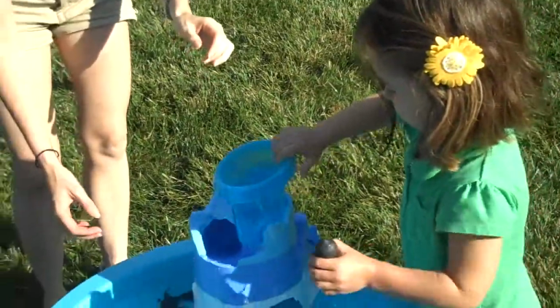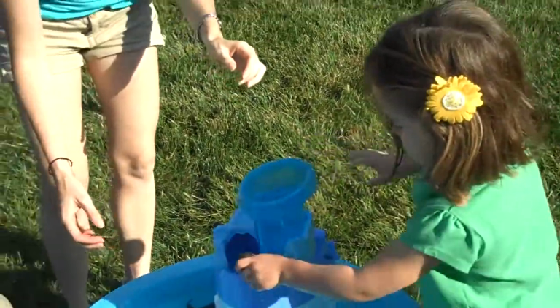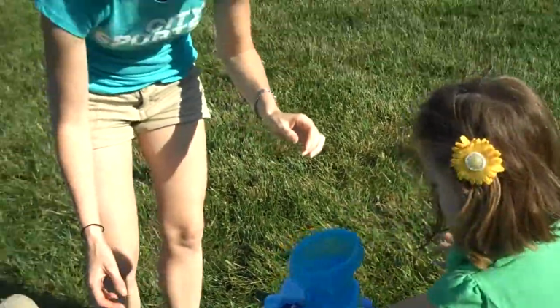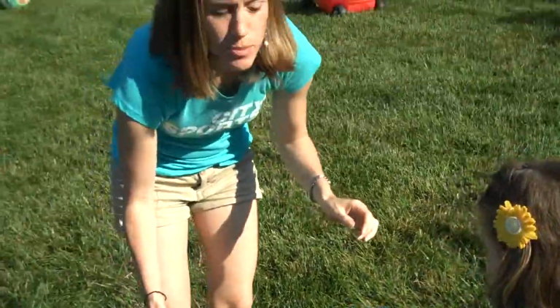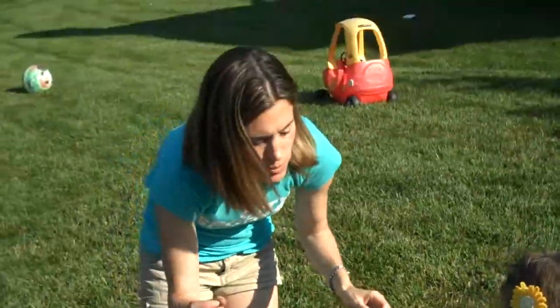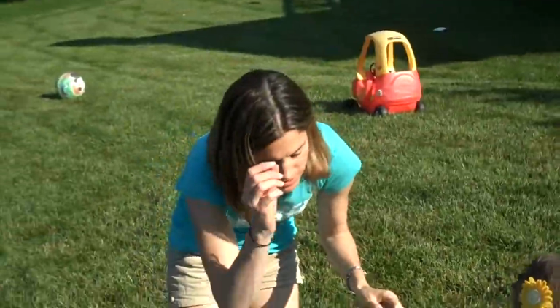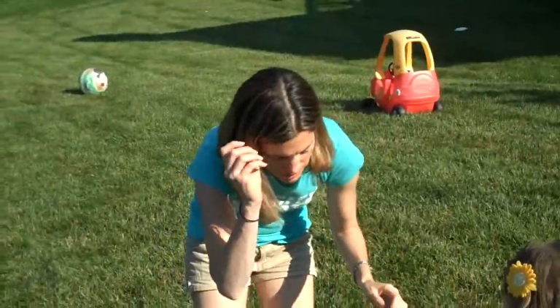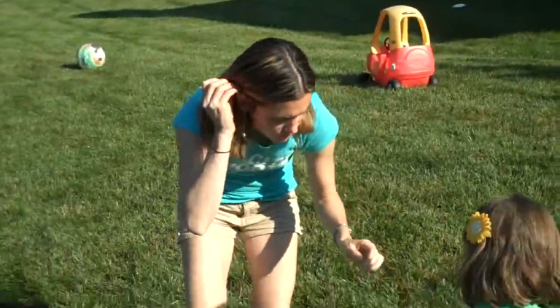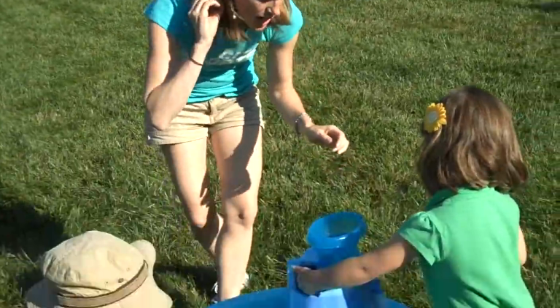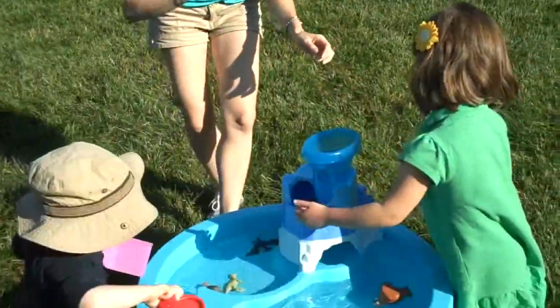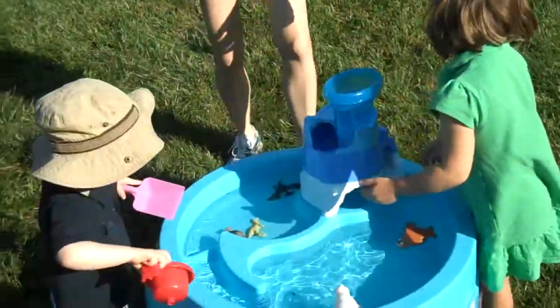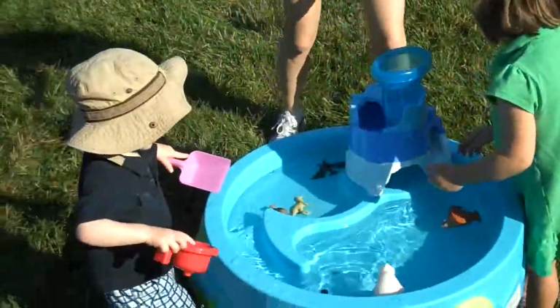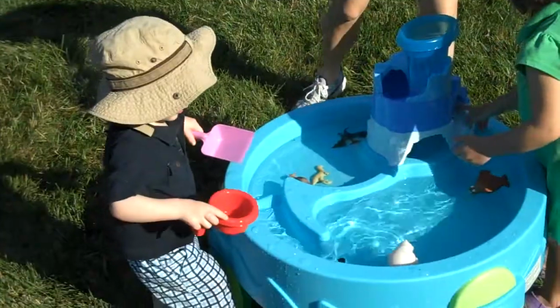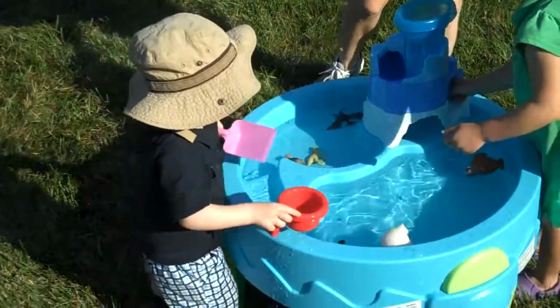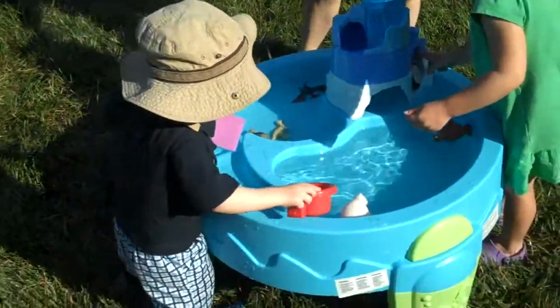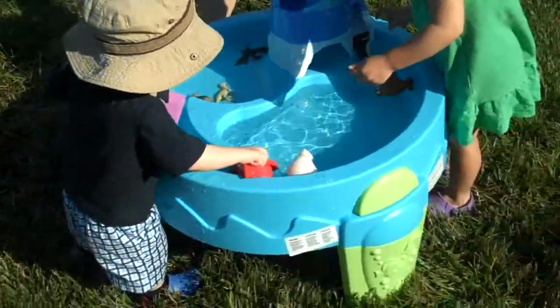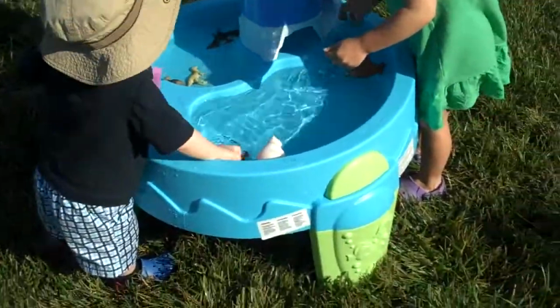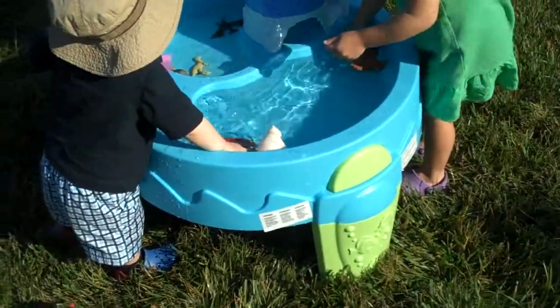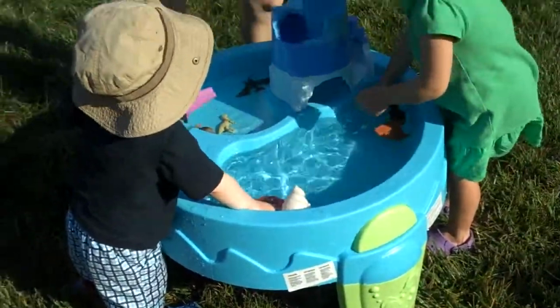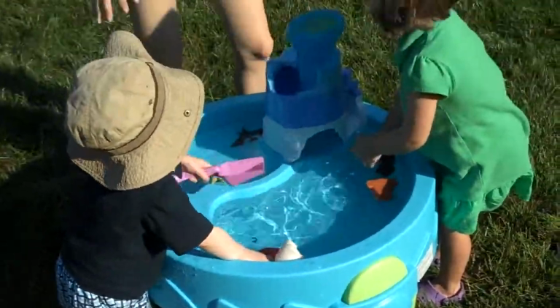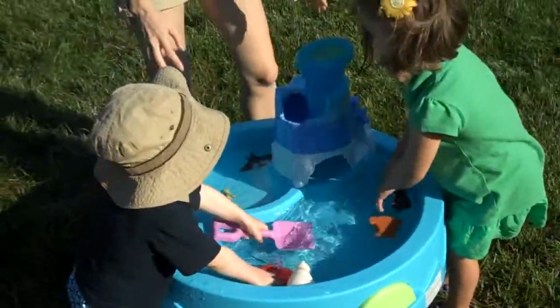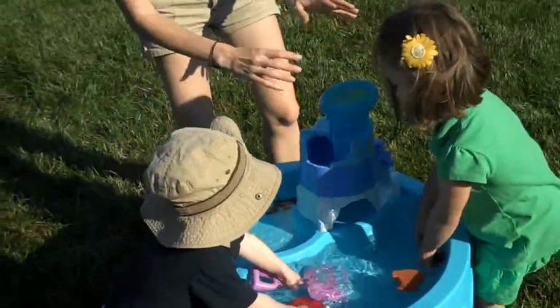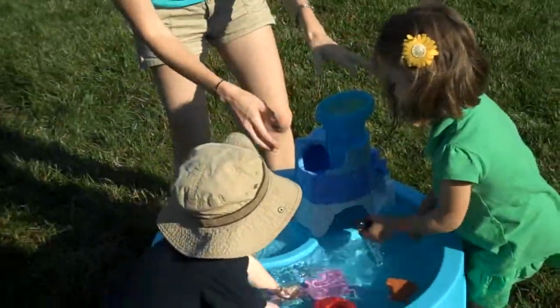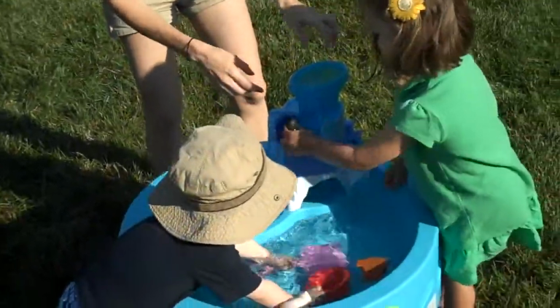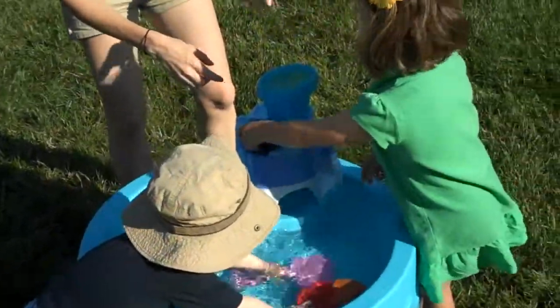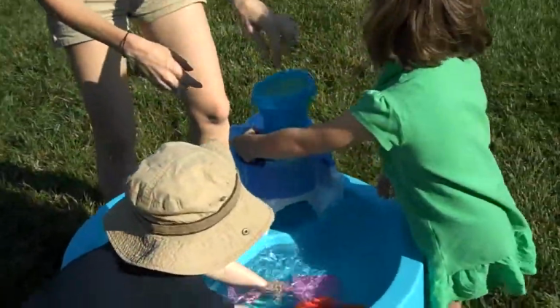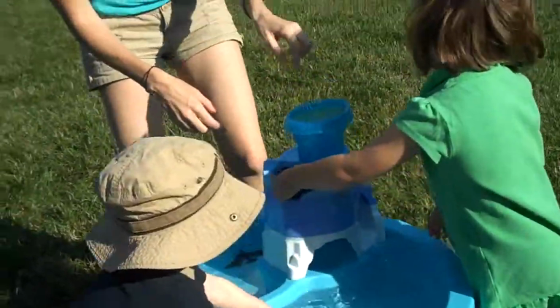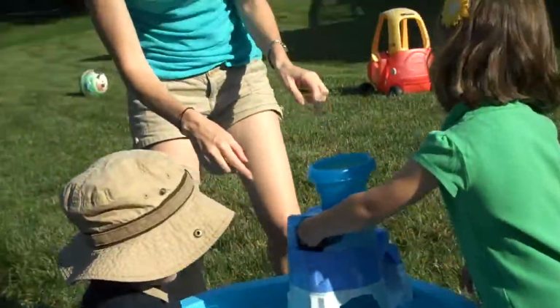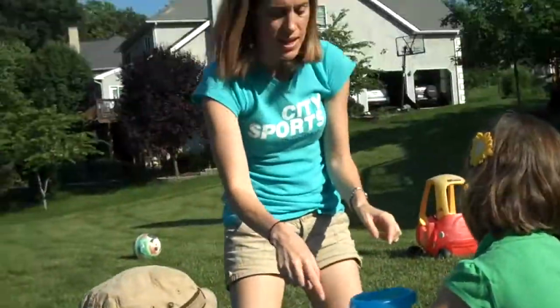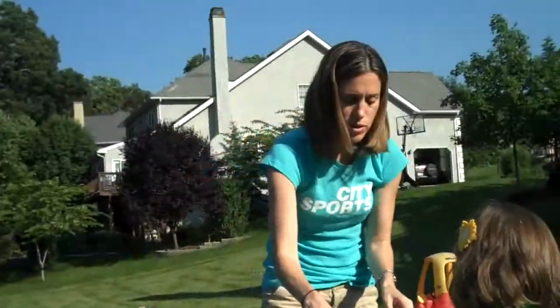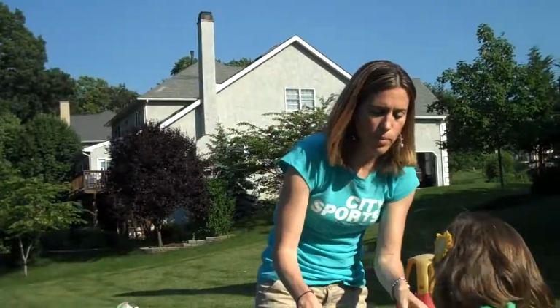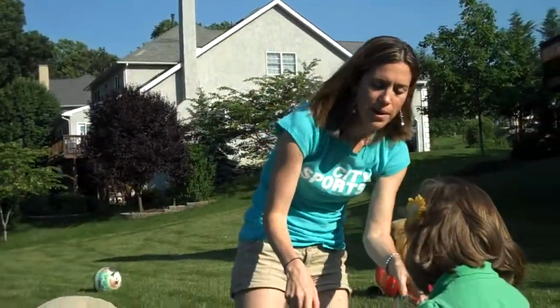We've got our Arctic Splash water table here for step two. We love this thing. No batteries required — all gravity. The kids fill it up. It comes with a little penguin.